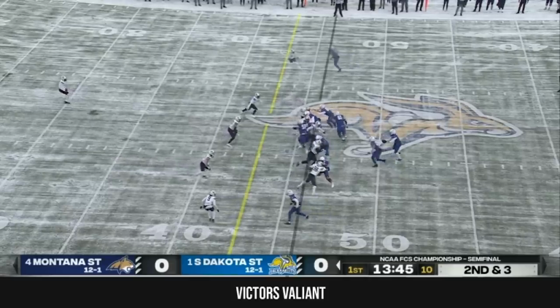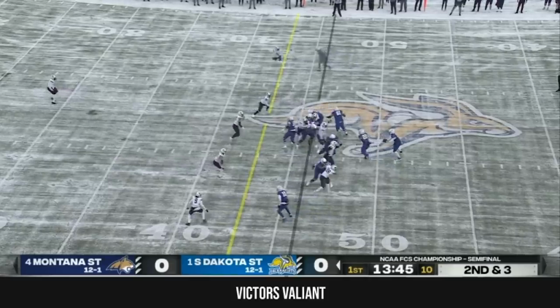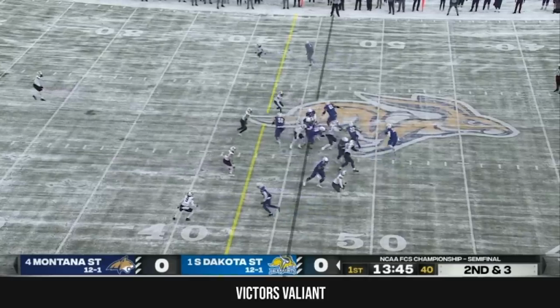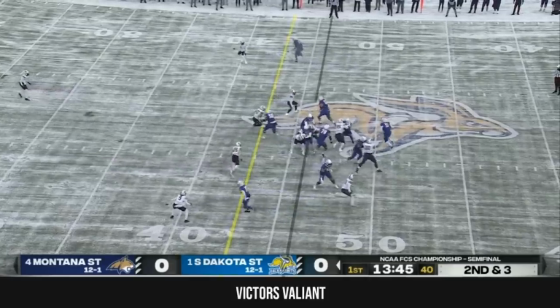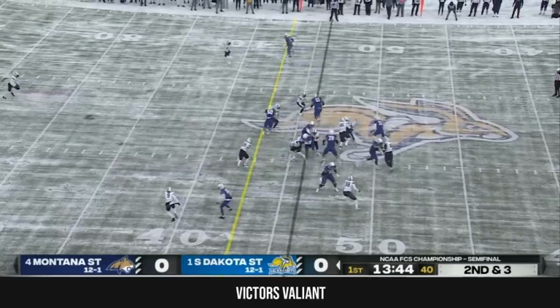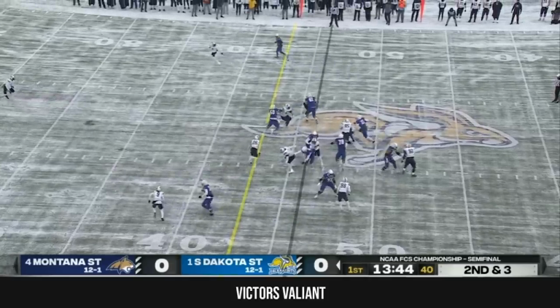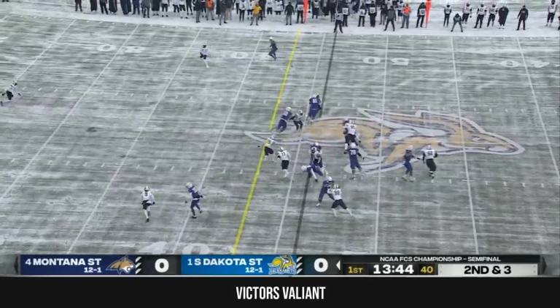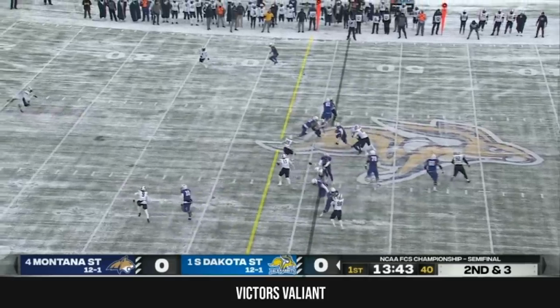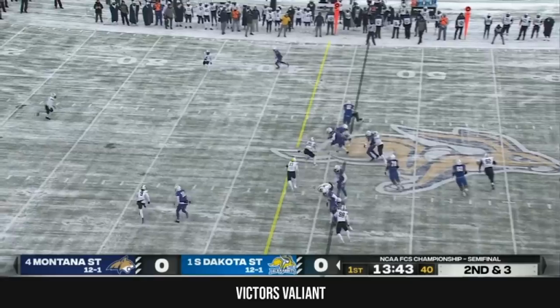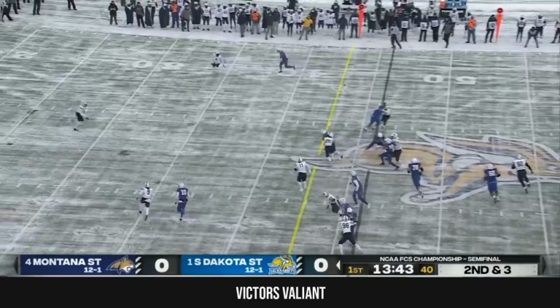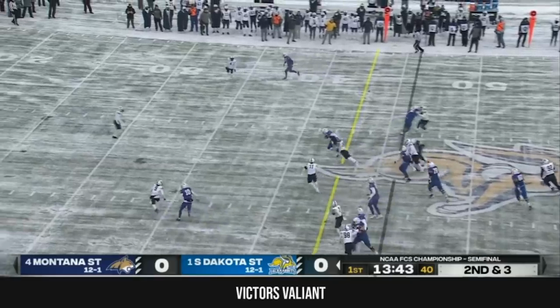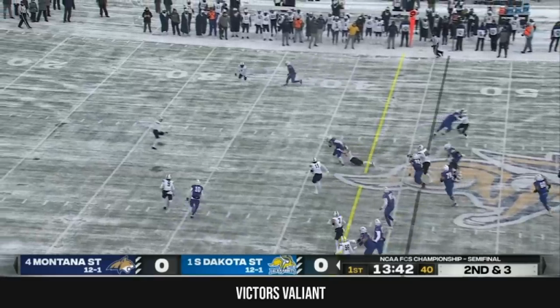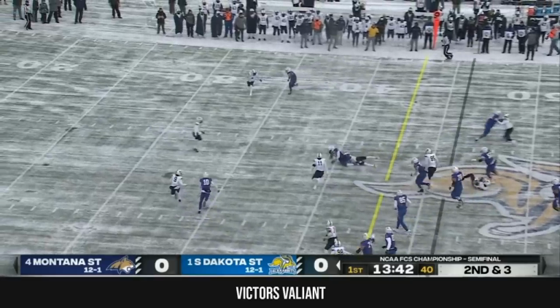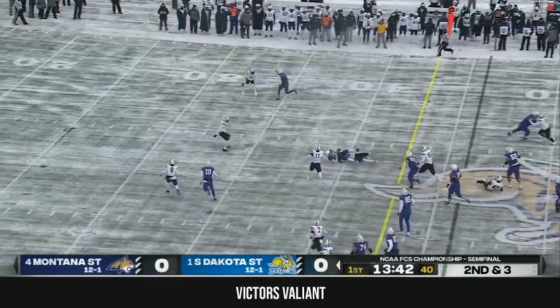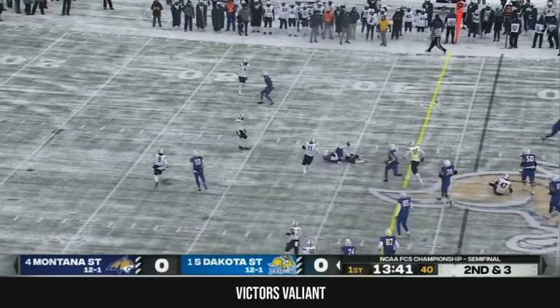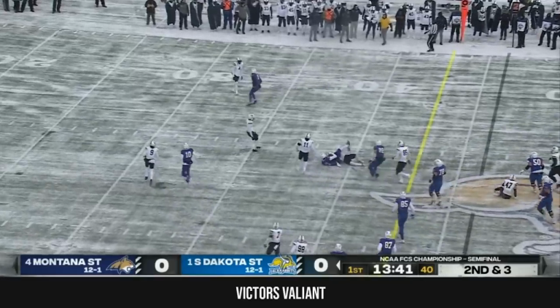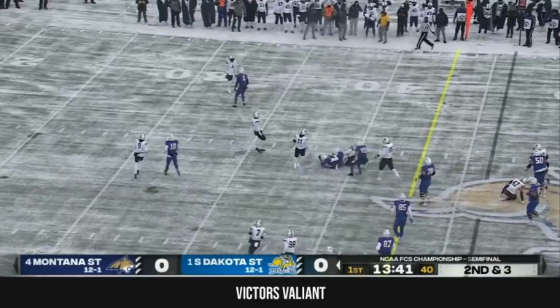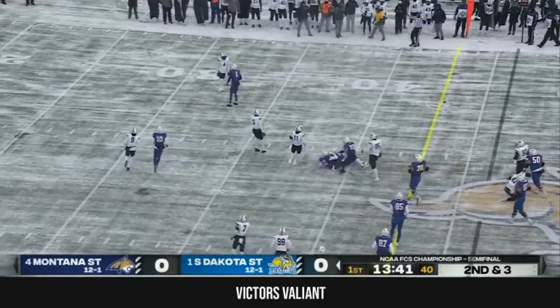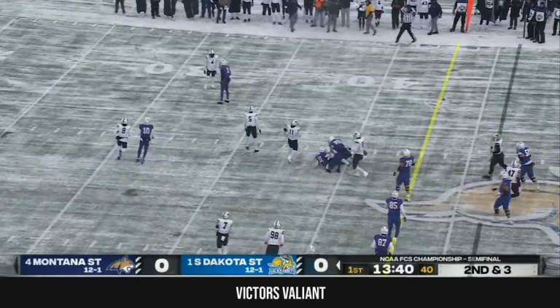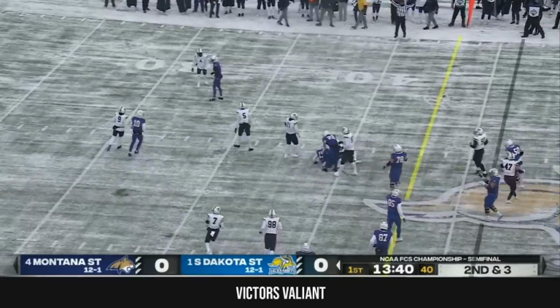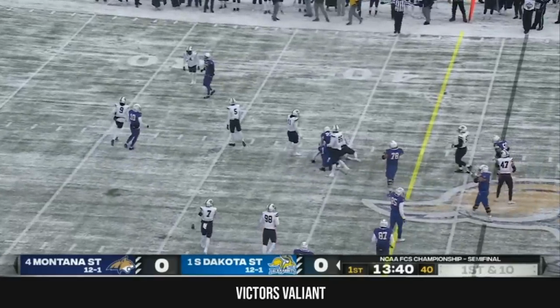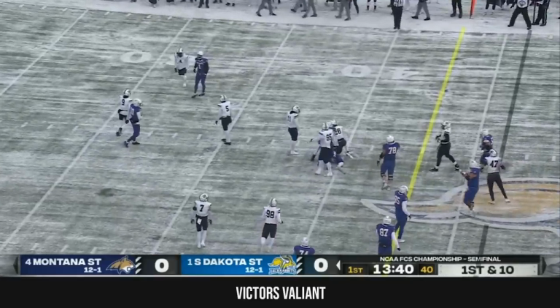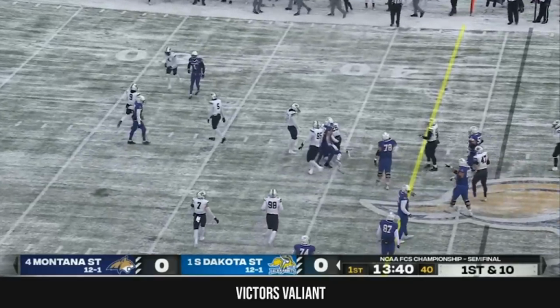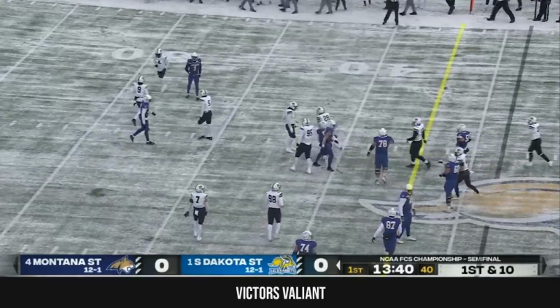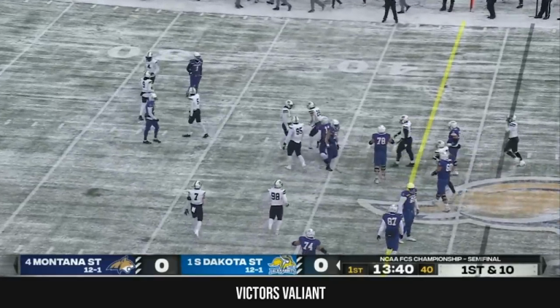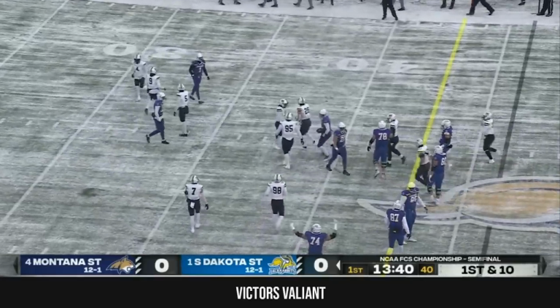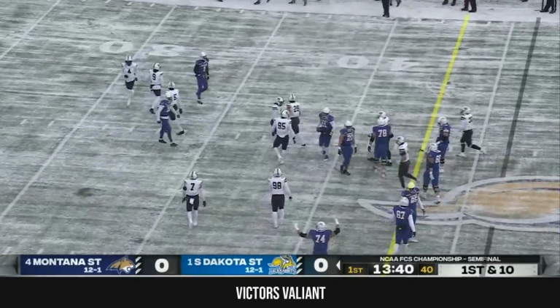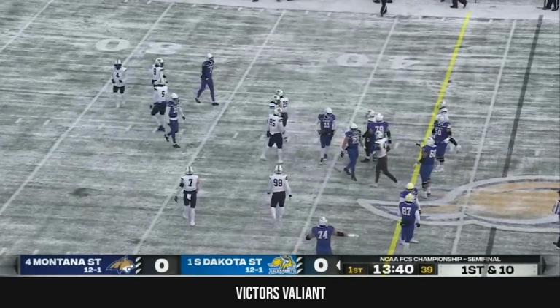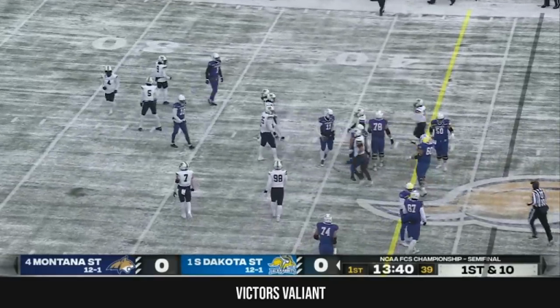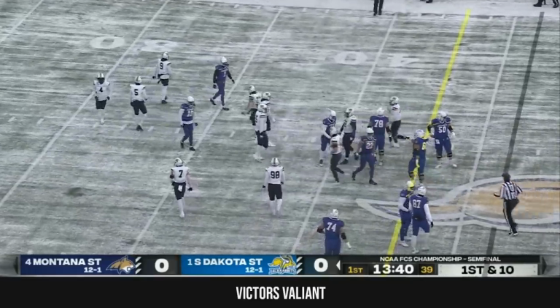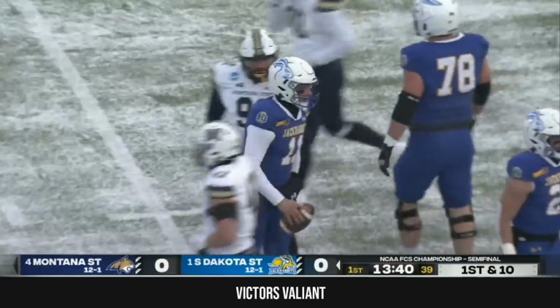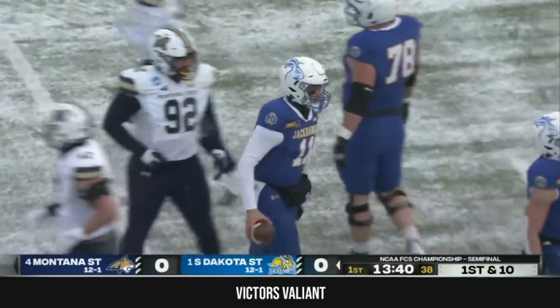Second down and three for the Jackrabbits. Gronowski the keeper — he slips one tackle to pick up the first down, brought down to the 40 by the safety, Ryland Orton.